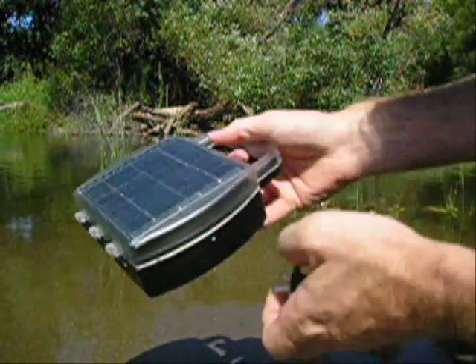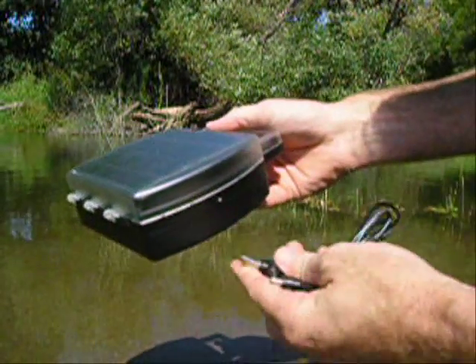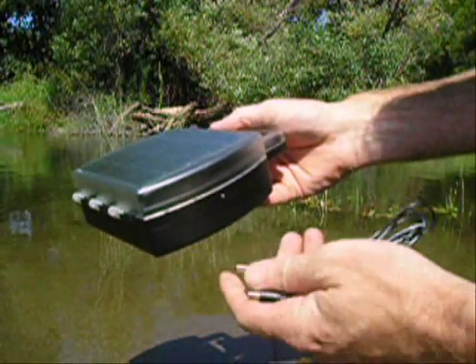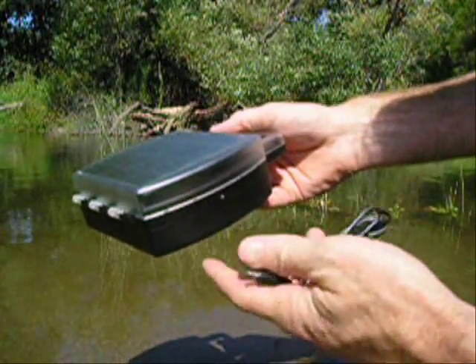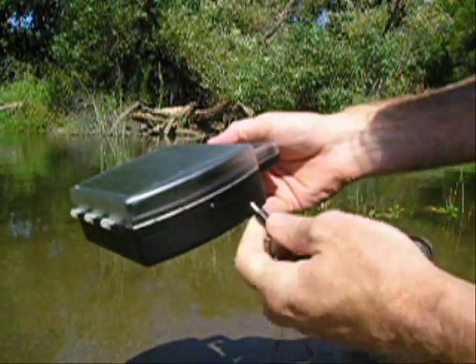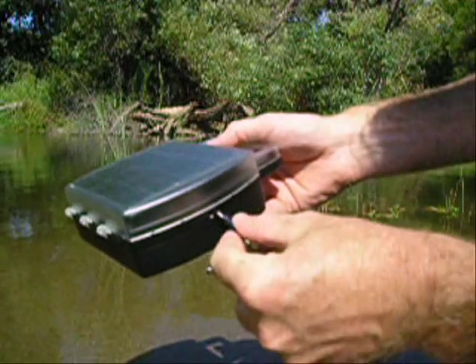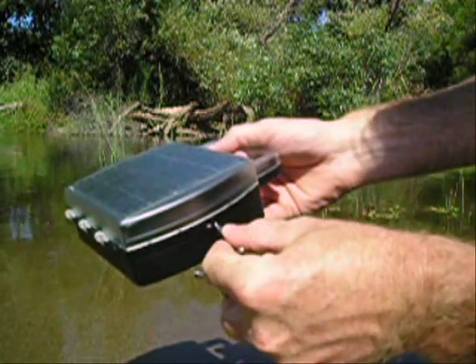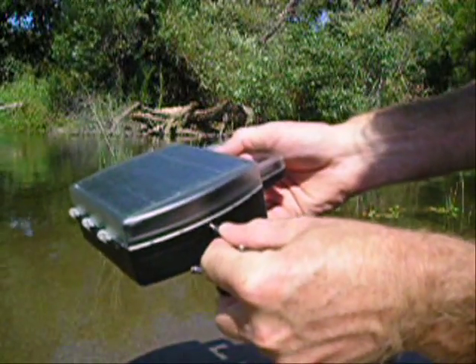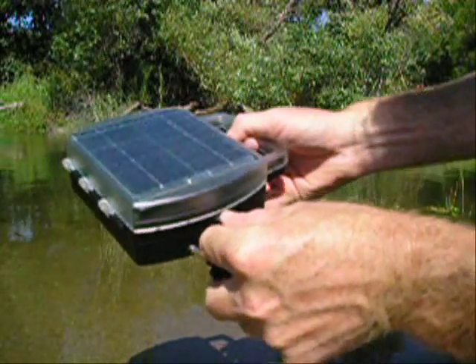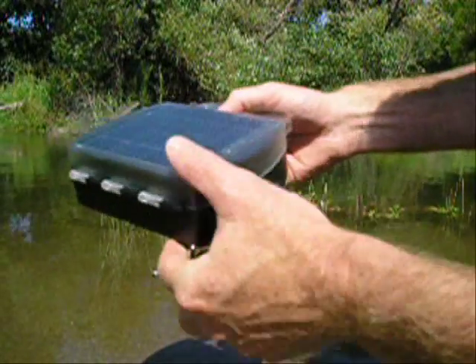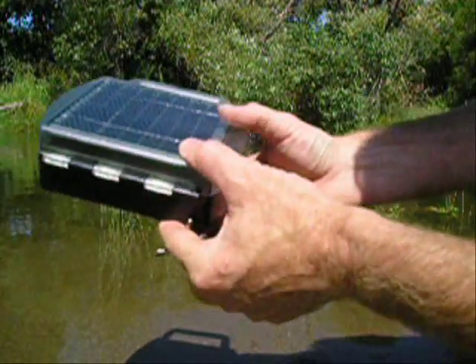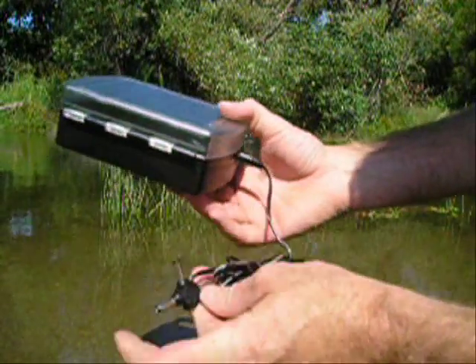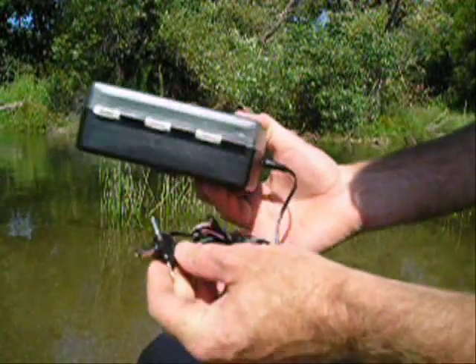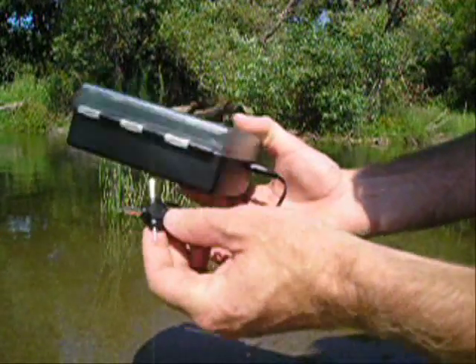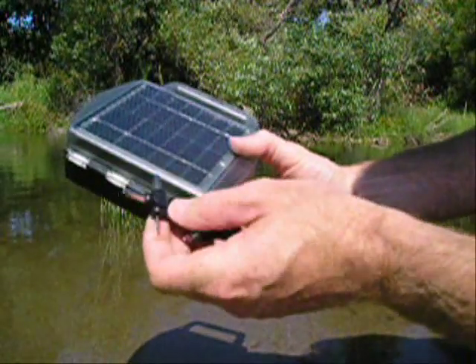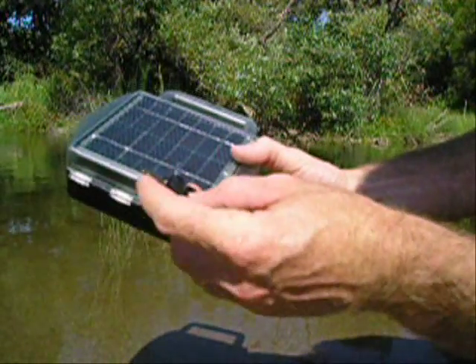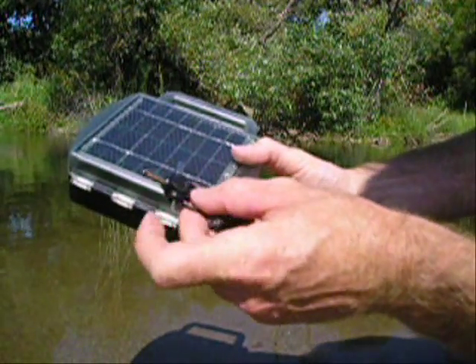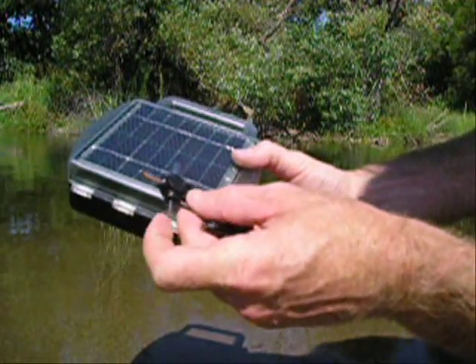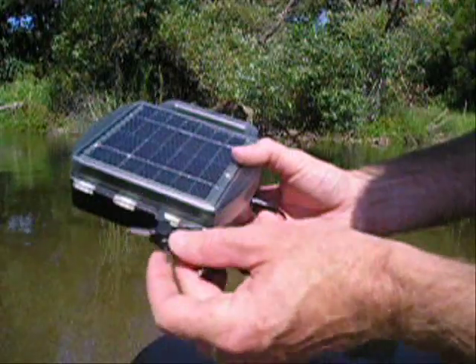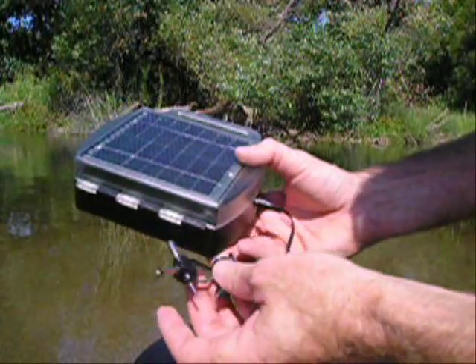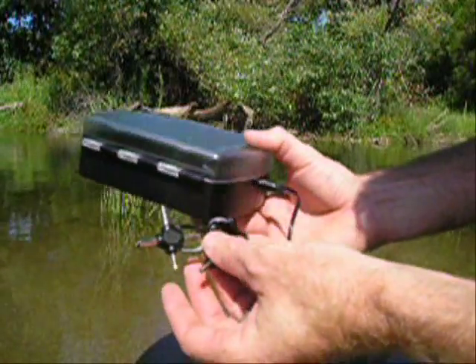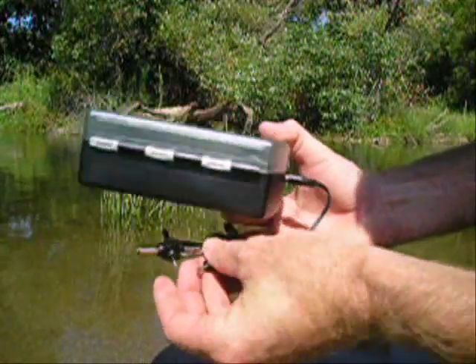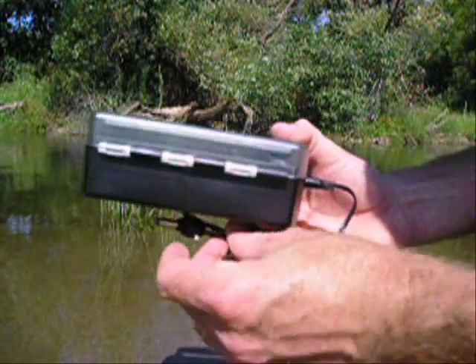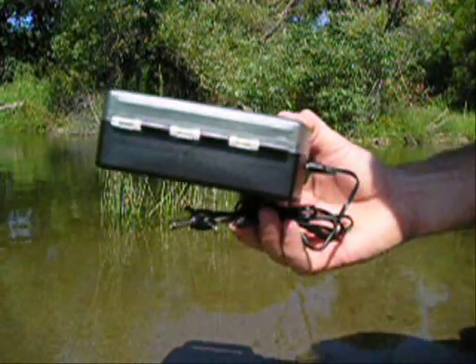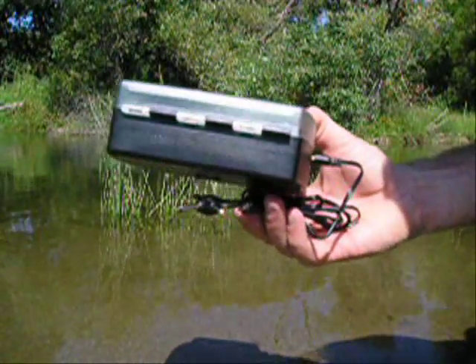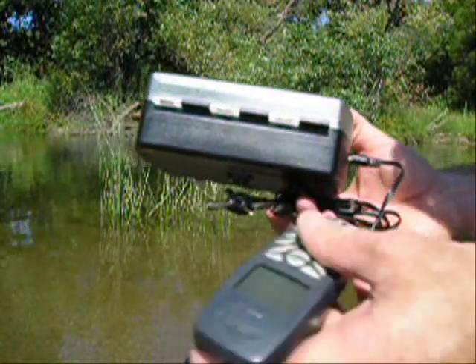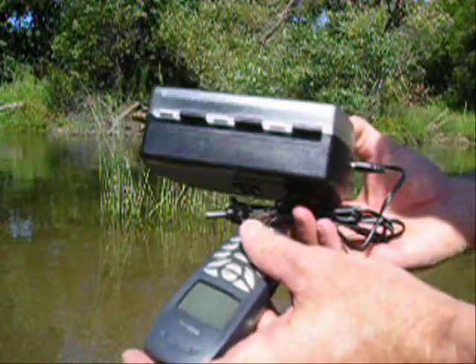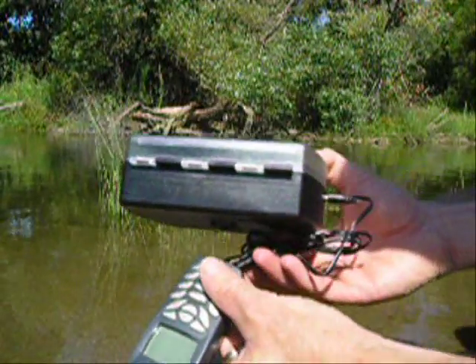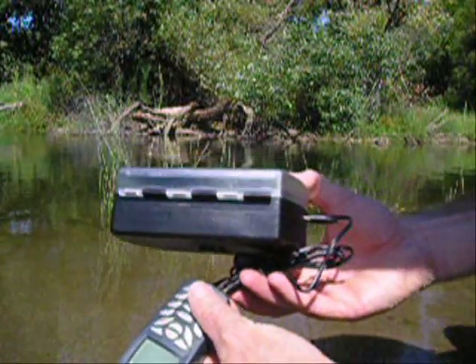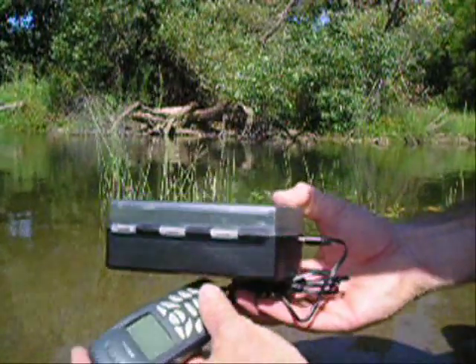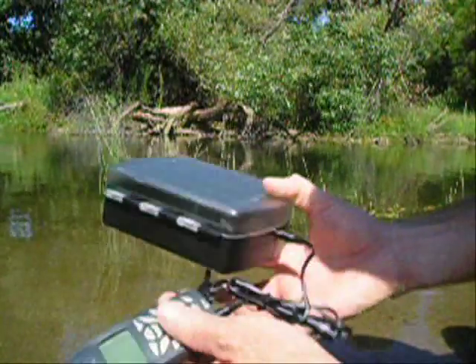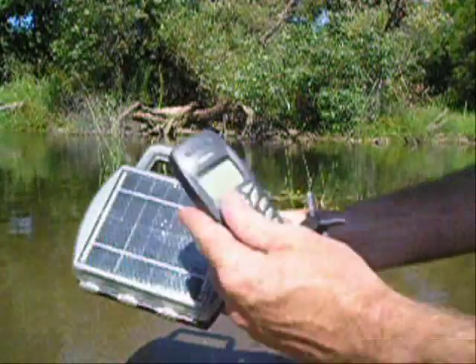It comes with a solar charger to add on, like so. It has what we call an omni-plug — five different plug outlets, all of them round. You can use it to charge things like your cell phone.